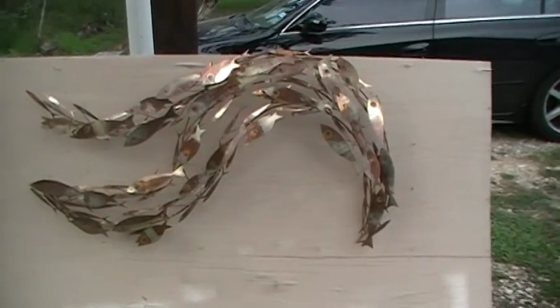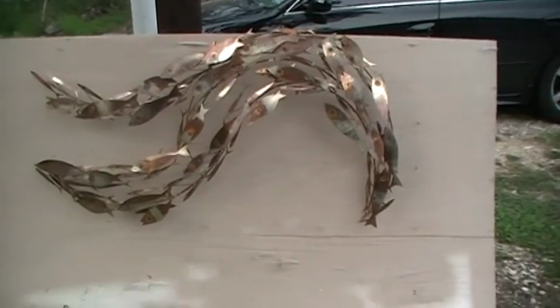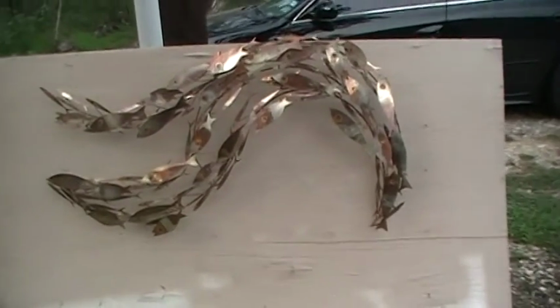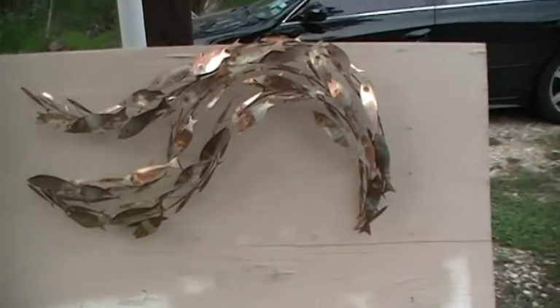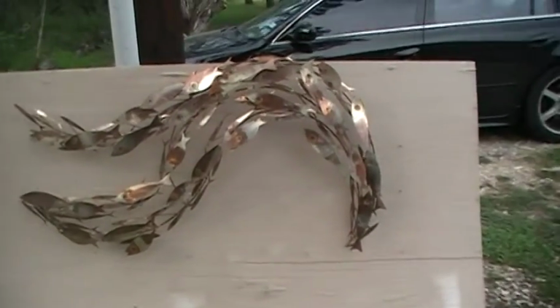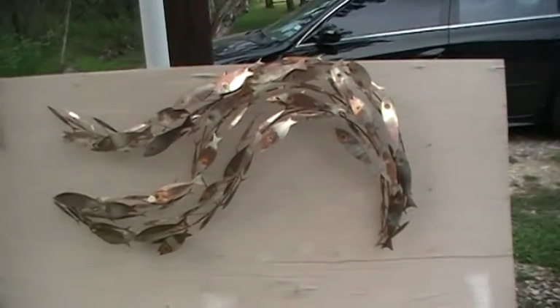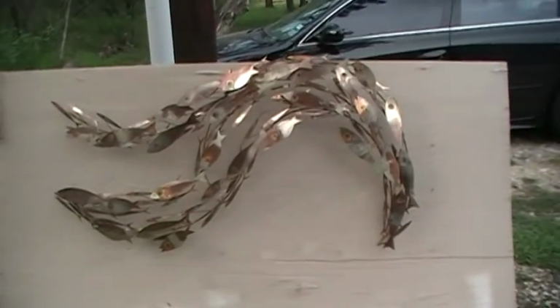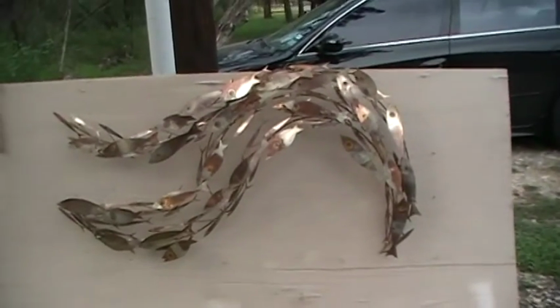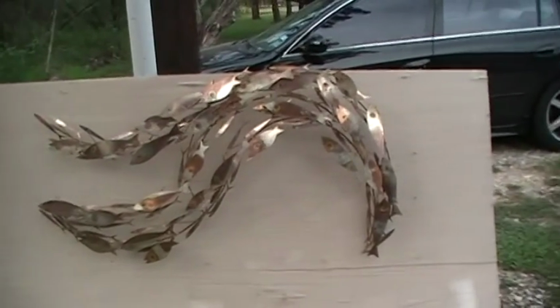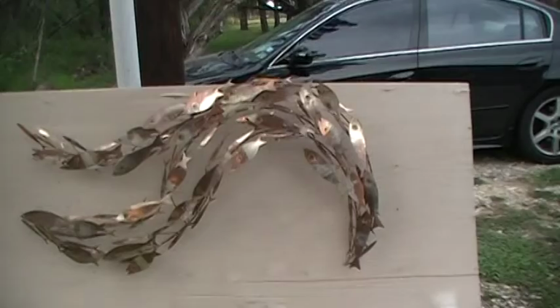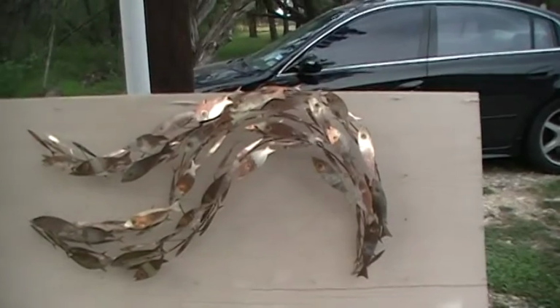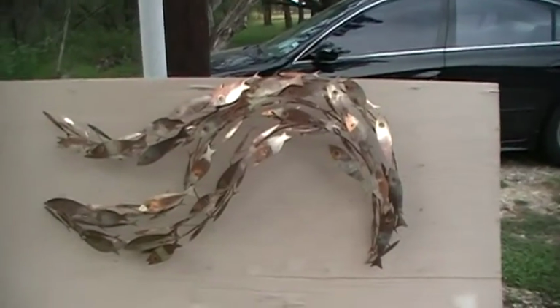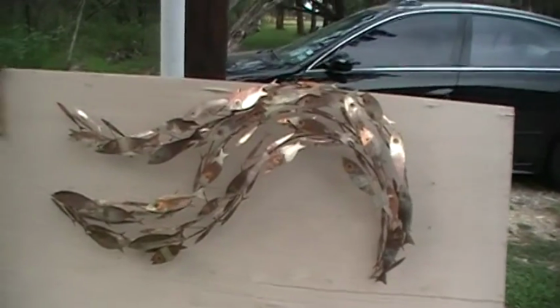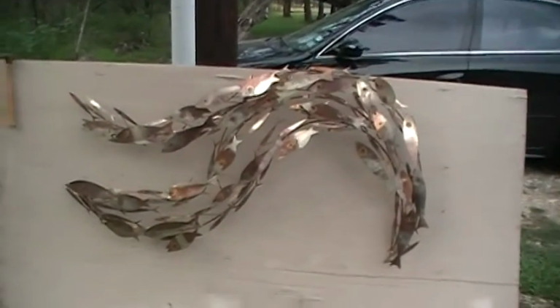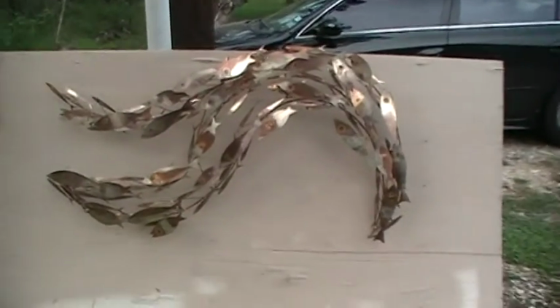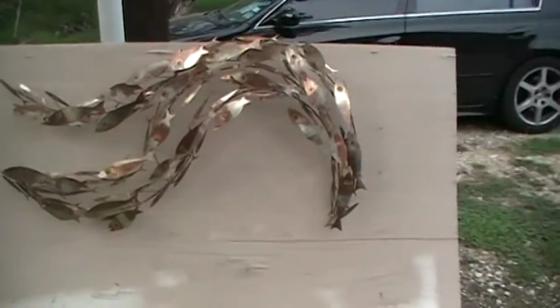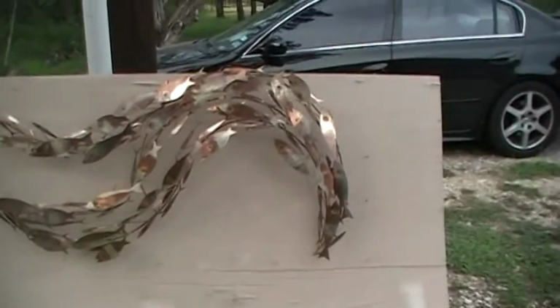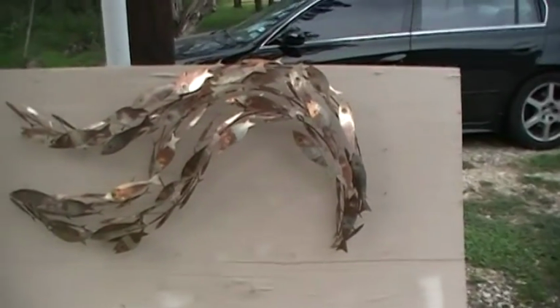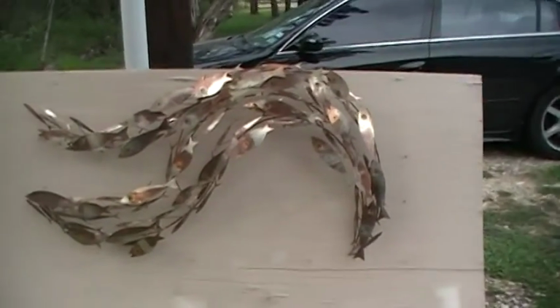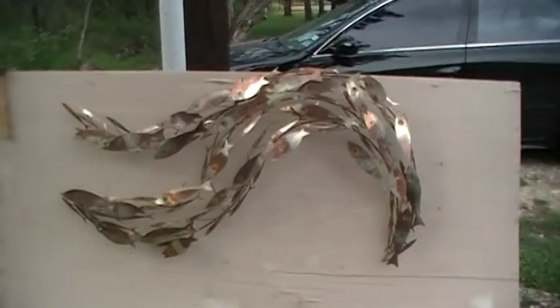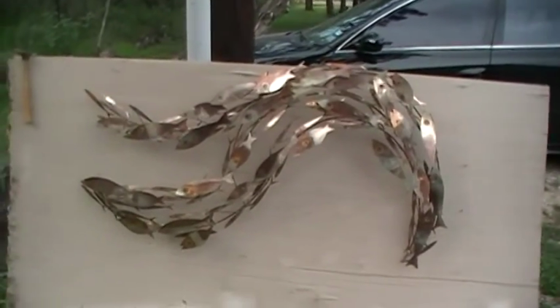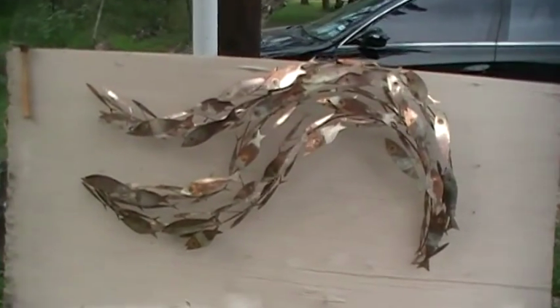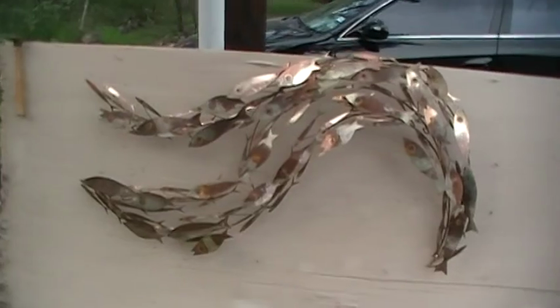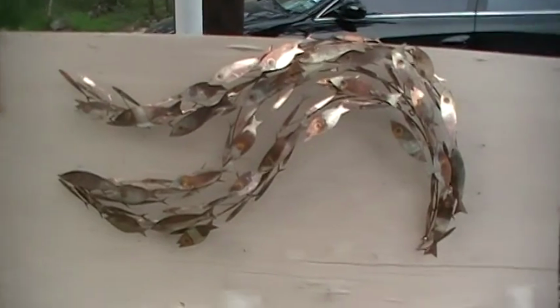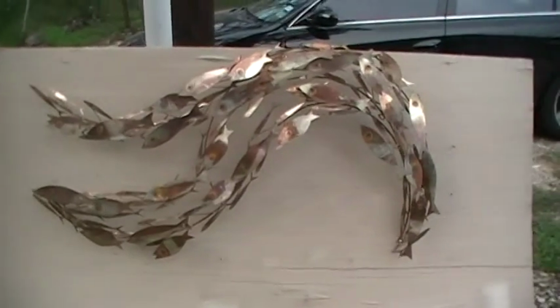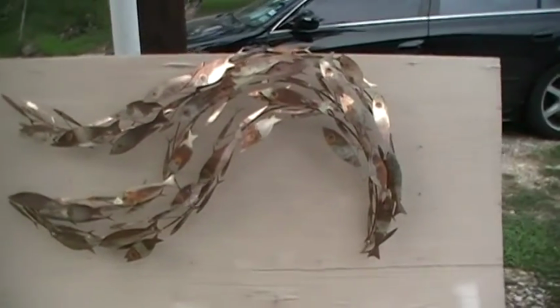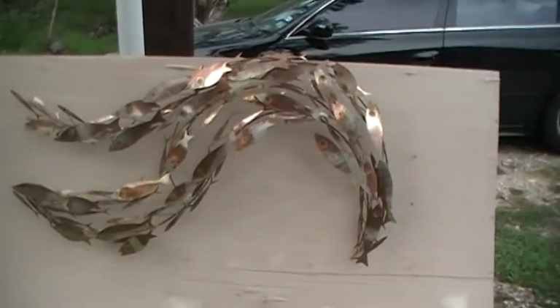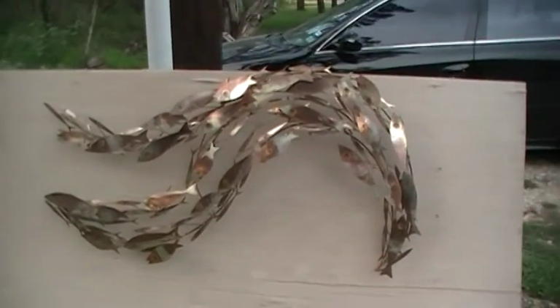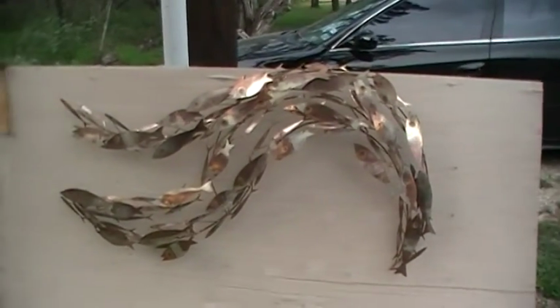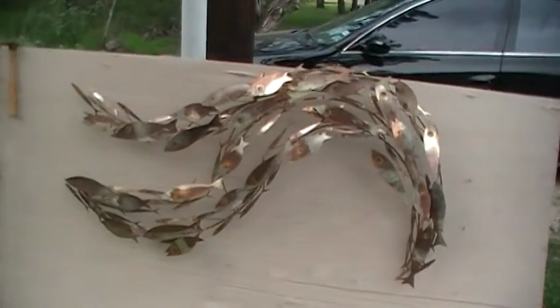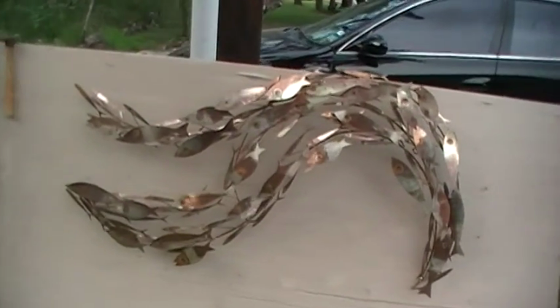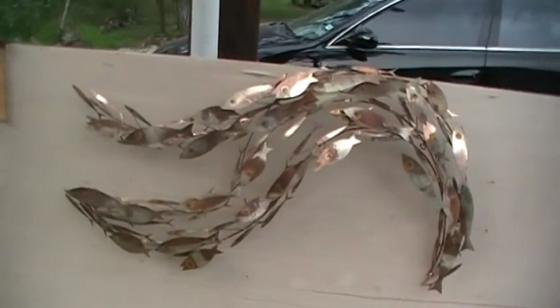So there it is again — it could be that the fish are supposed to swim this way. I don't really know, I guess that's why it's art, so if you like it like that, there you go.